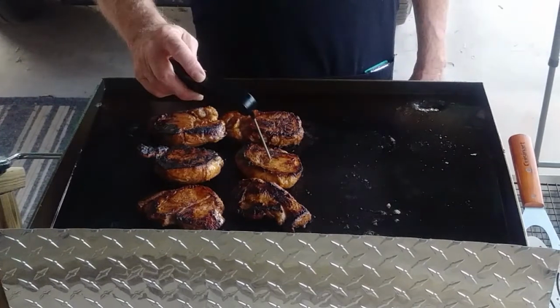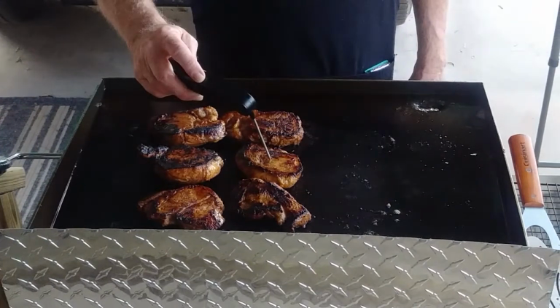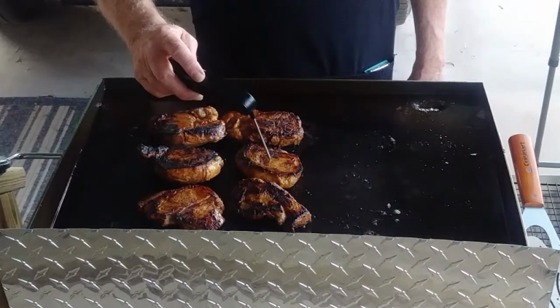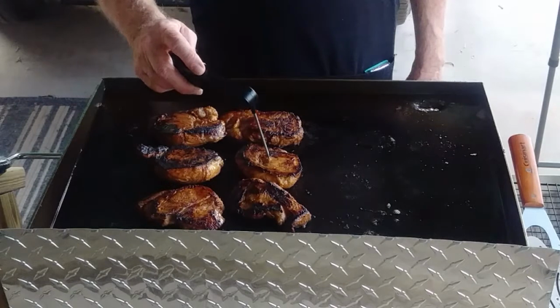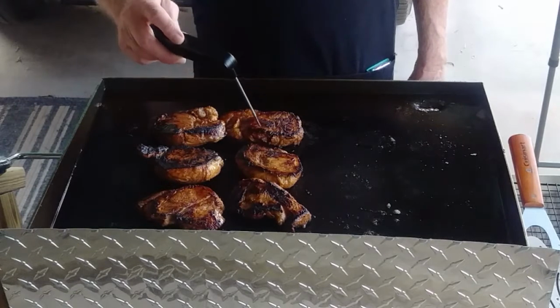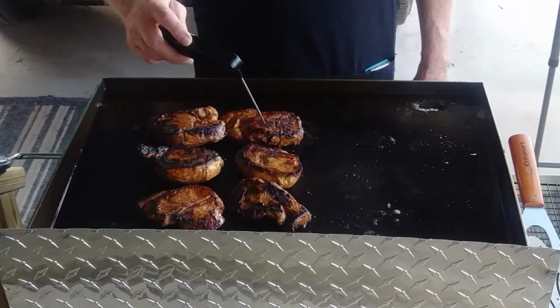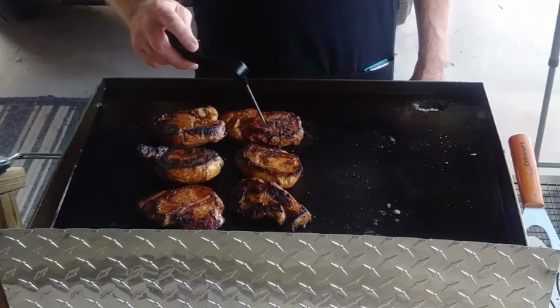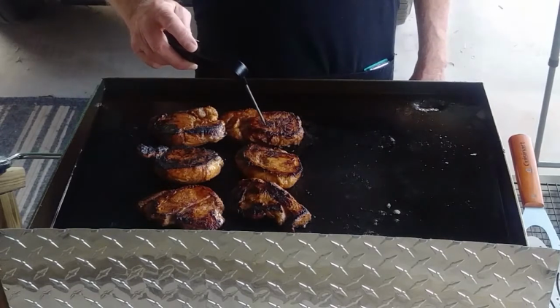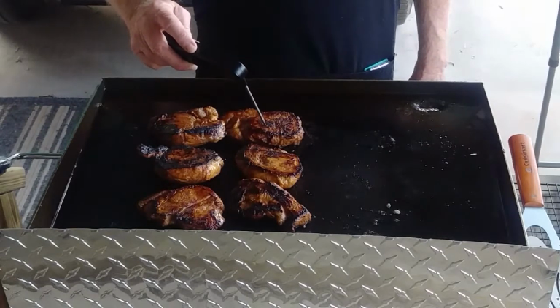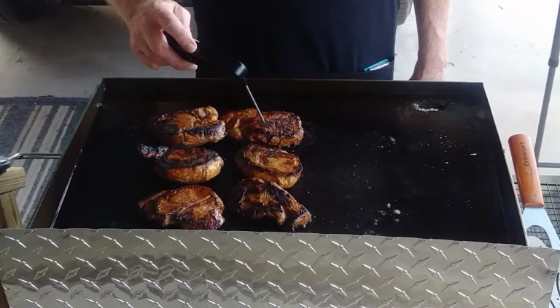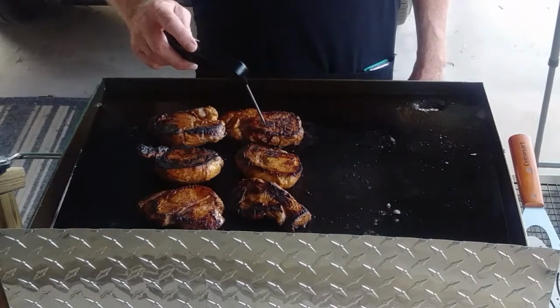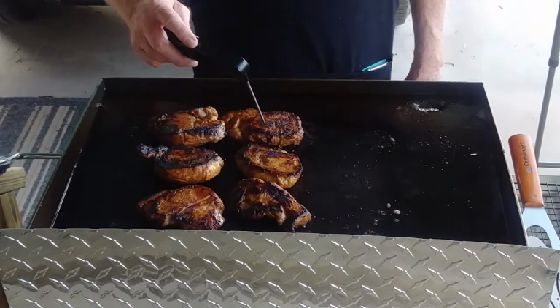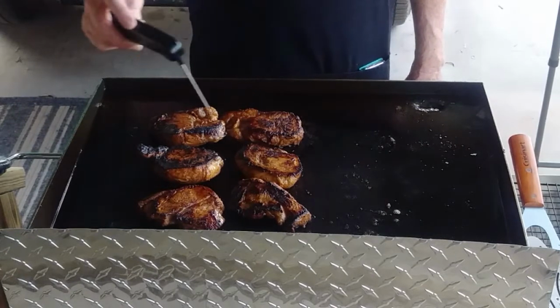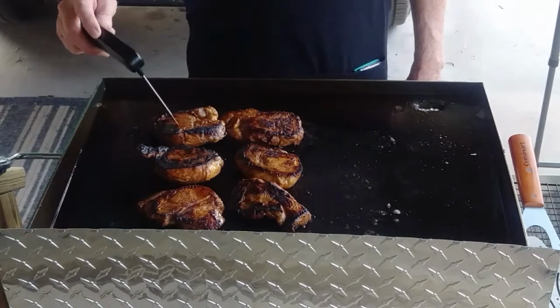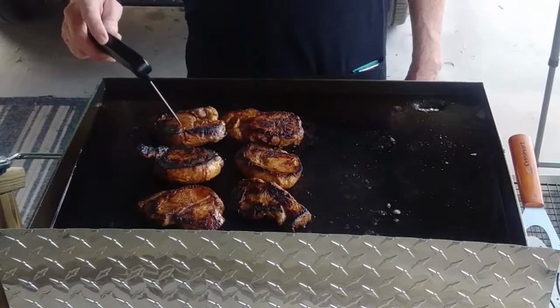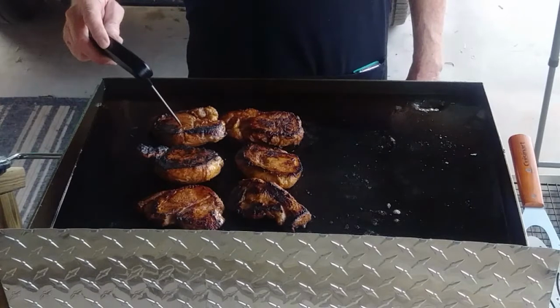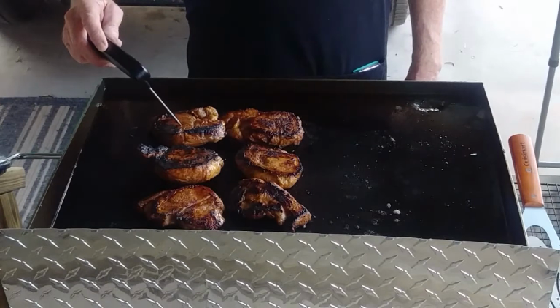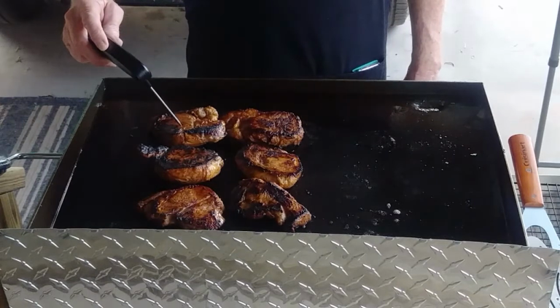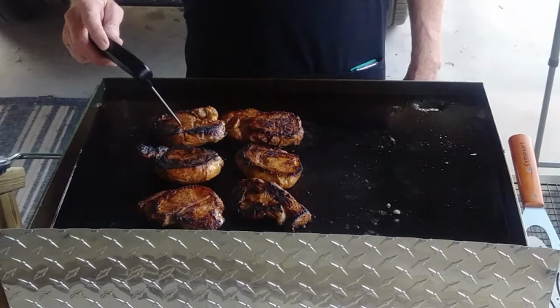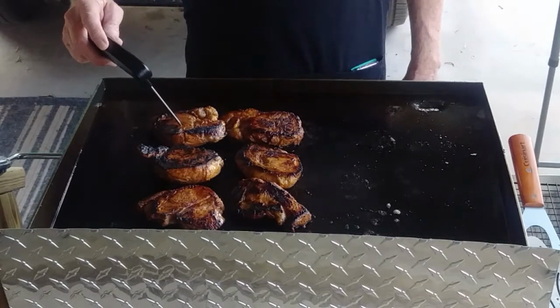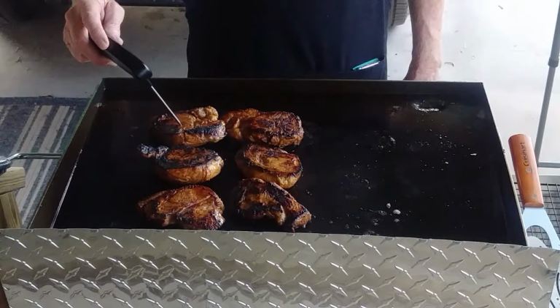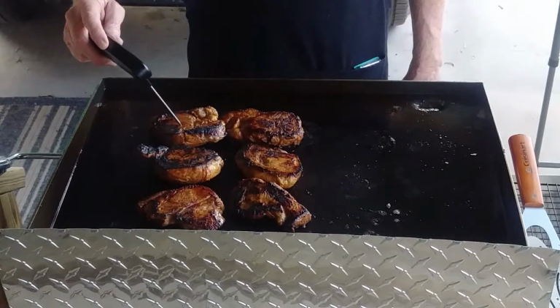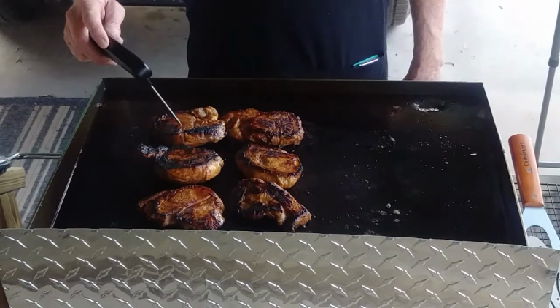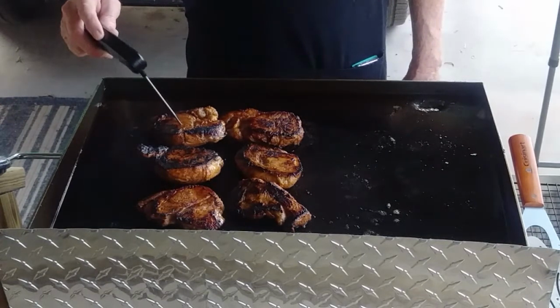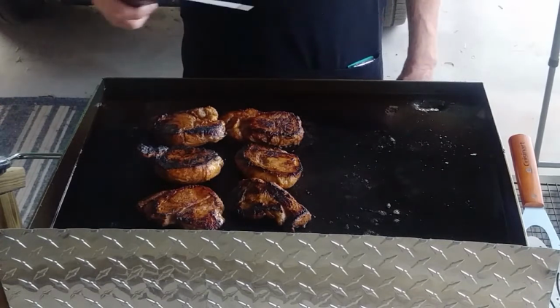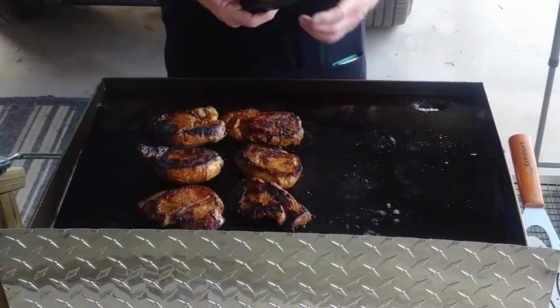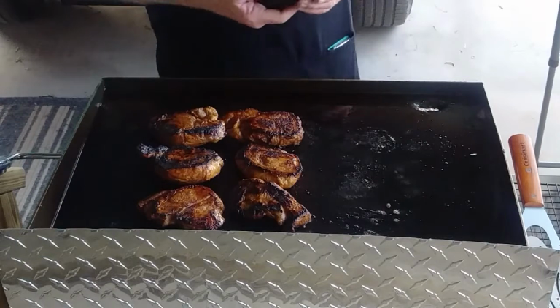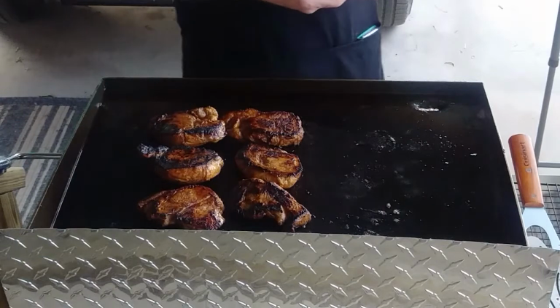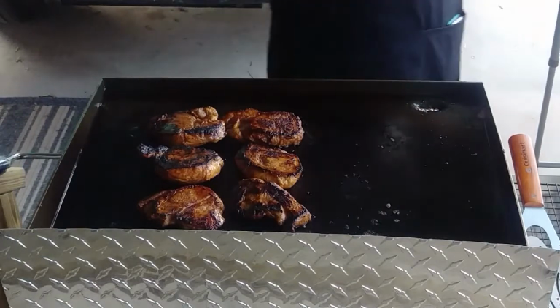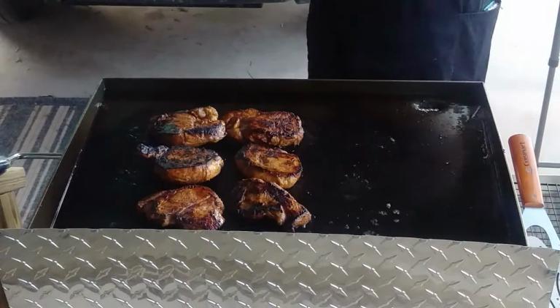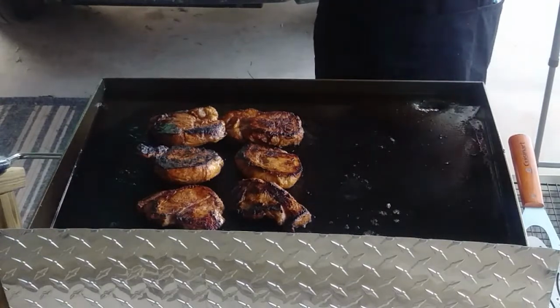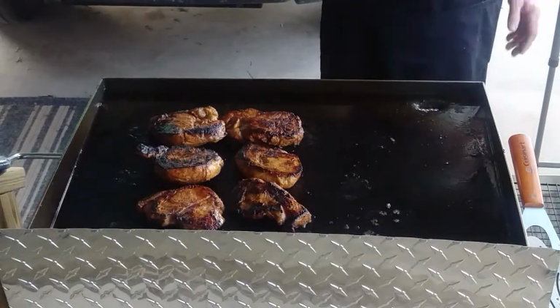These big pork pieces need to be up to 165. I do understand that sometimes pork steak can be in the 135–140 range.